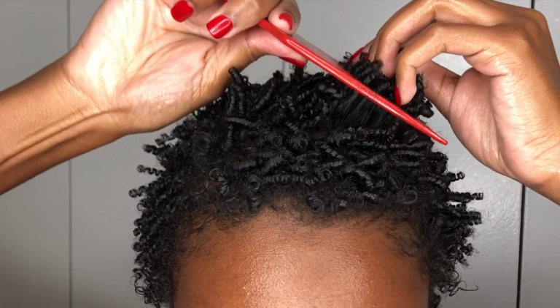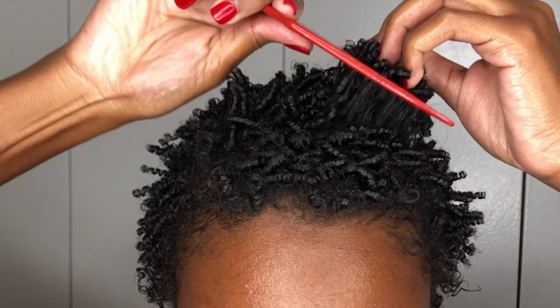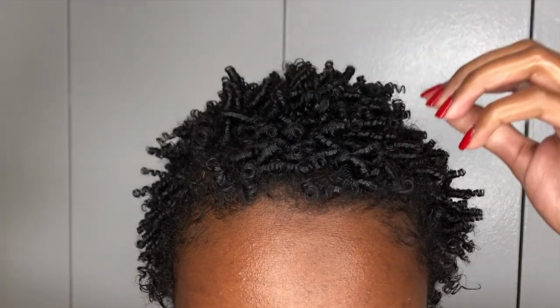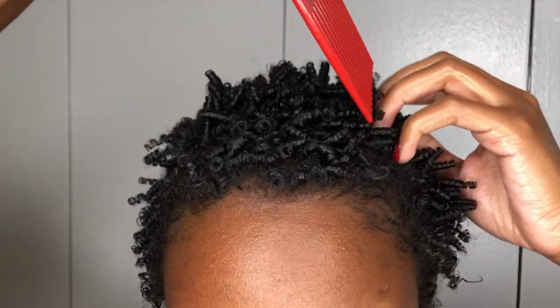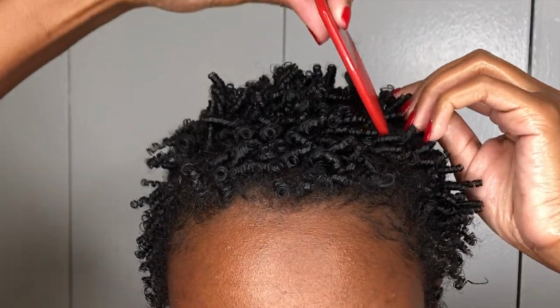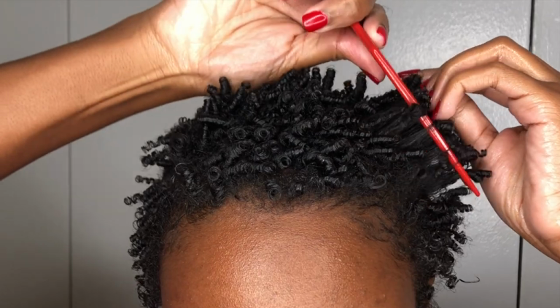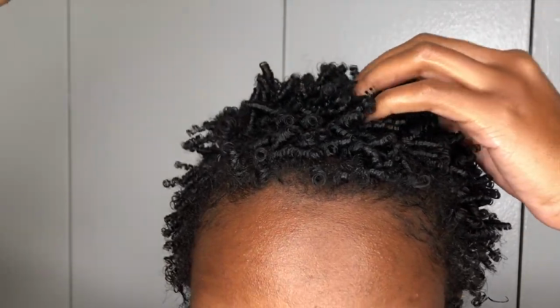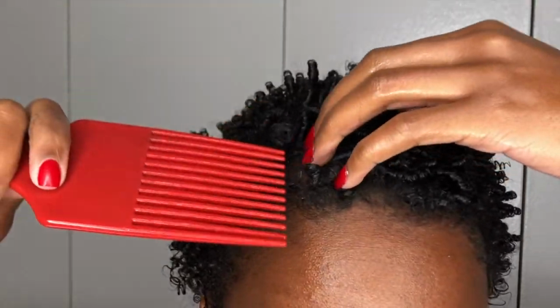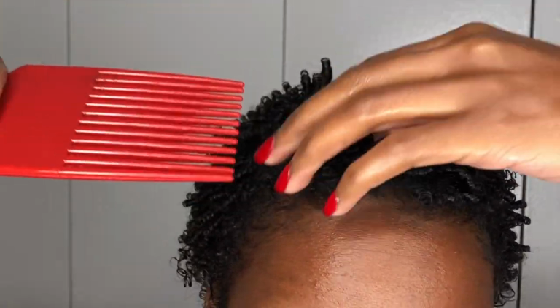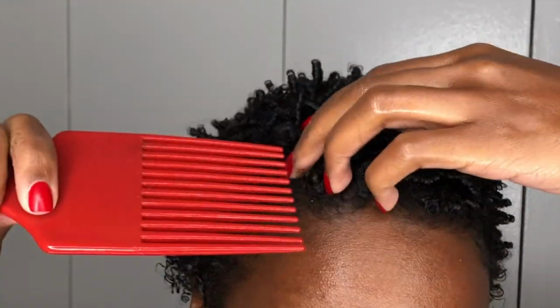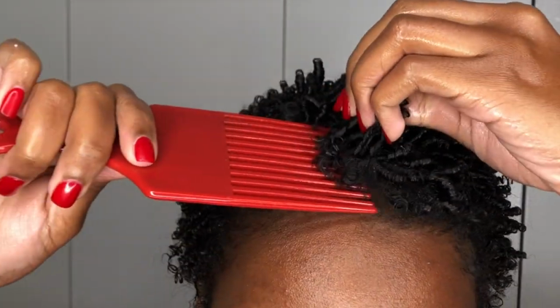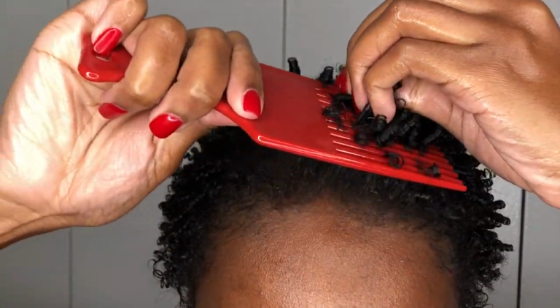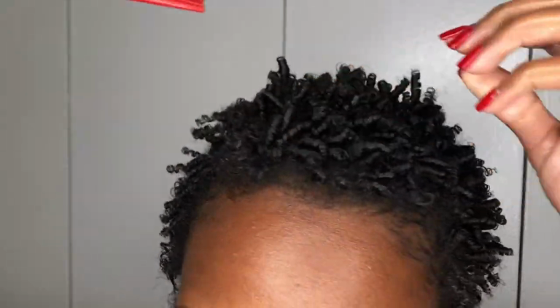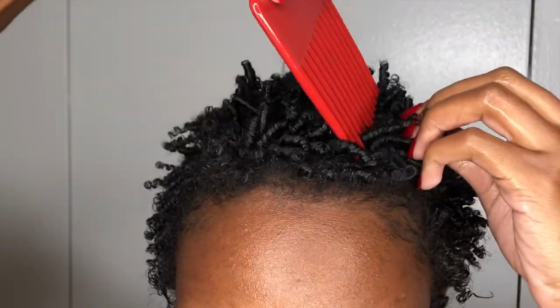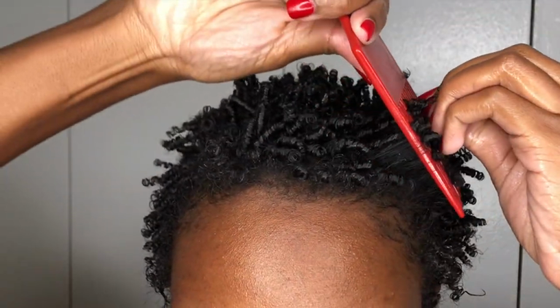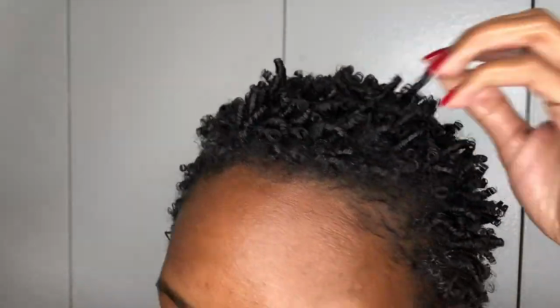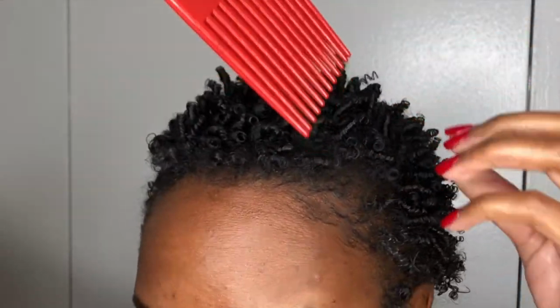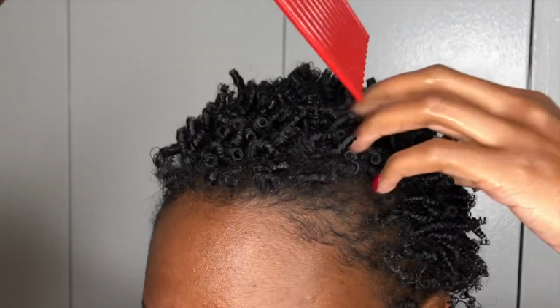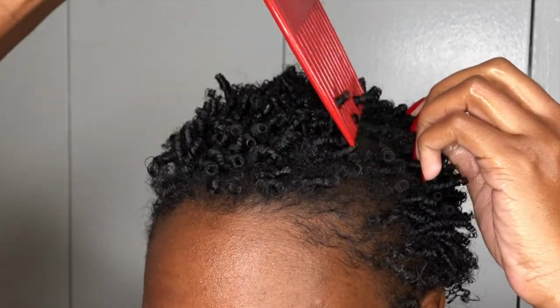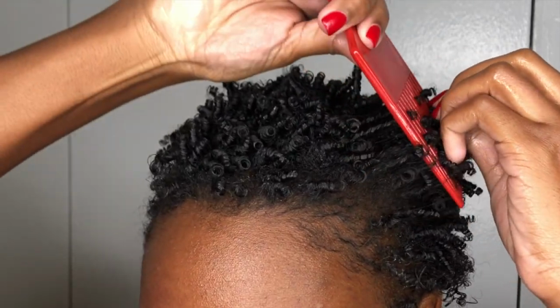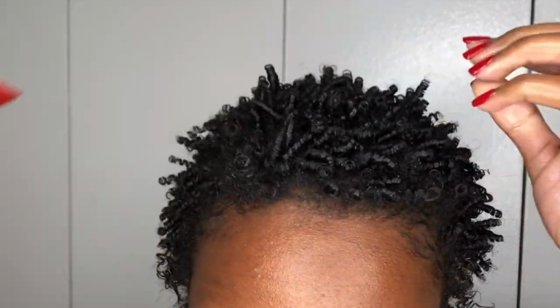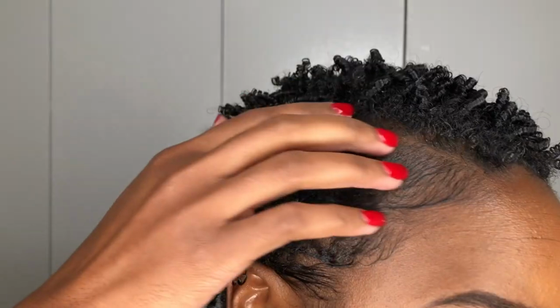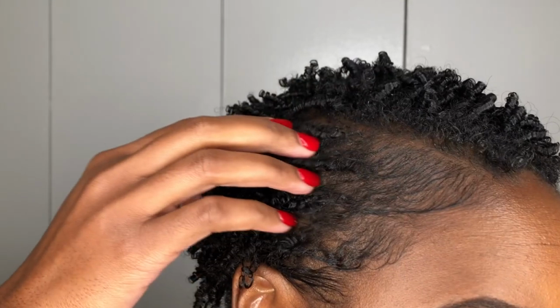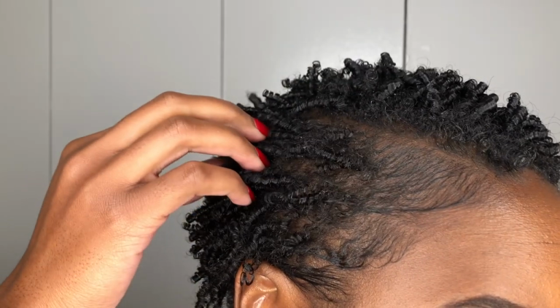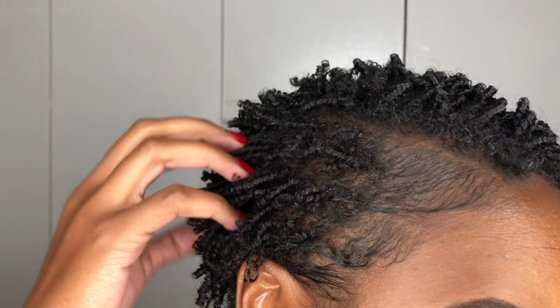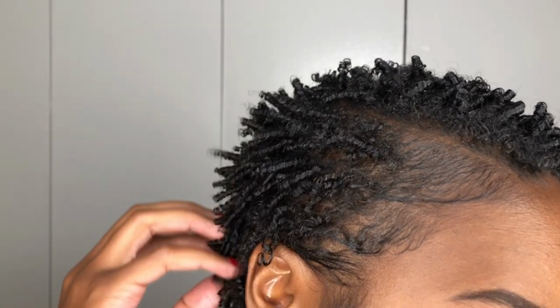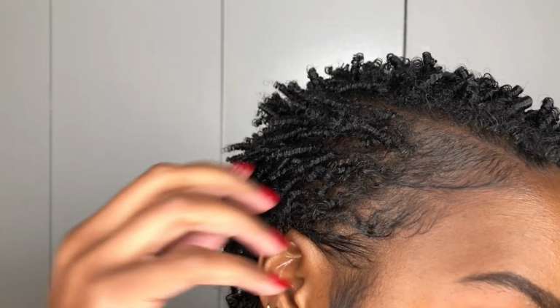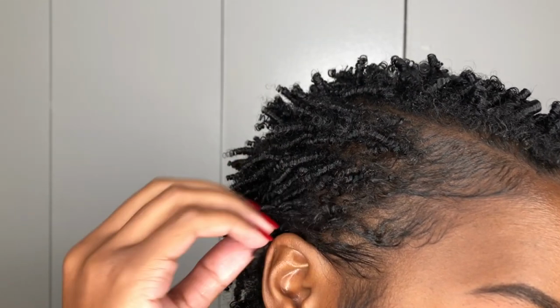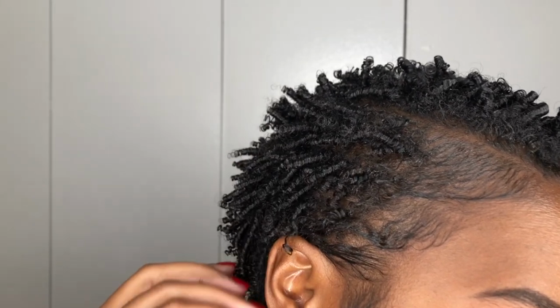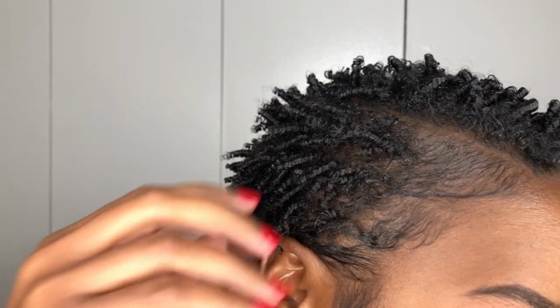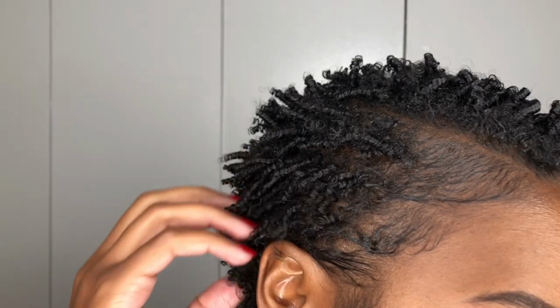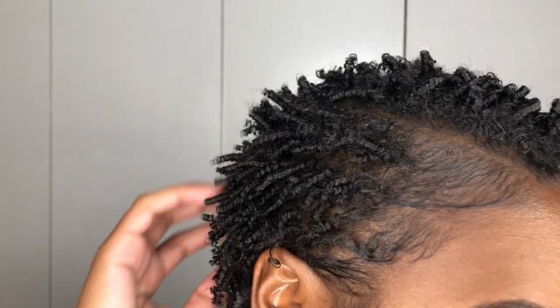So now I'm going in with the pick, gently lifting up my roots just to make sure this look isn't very scalpy and looks very full and curly — which is the ultimate goal. So I just went in and styled my edges a little bit as well.